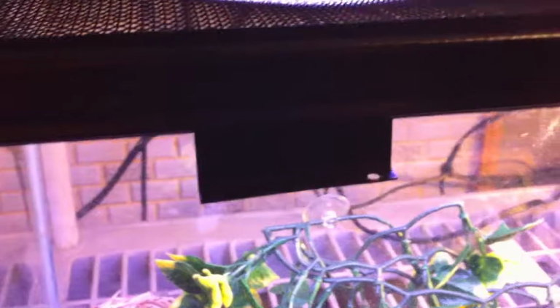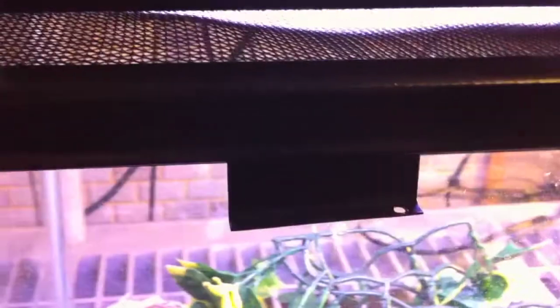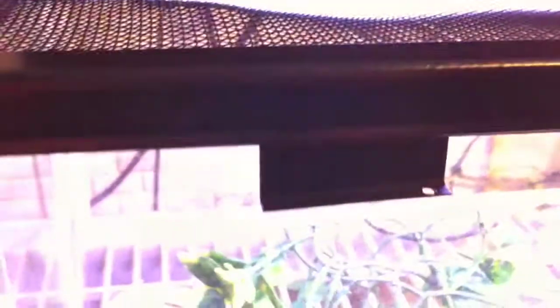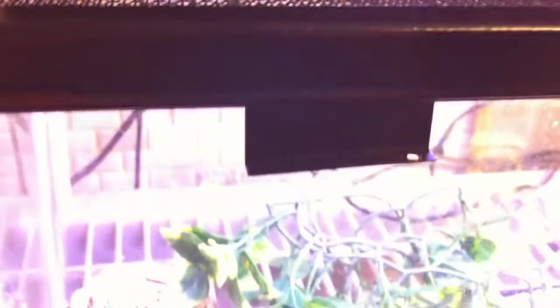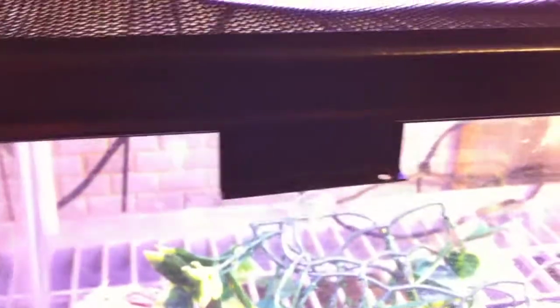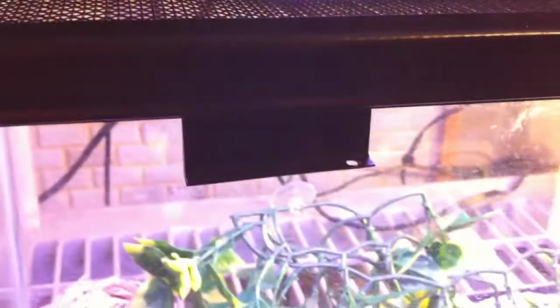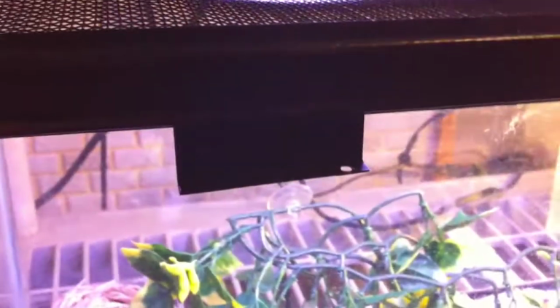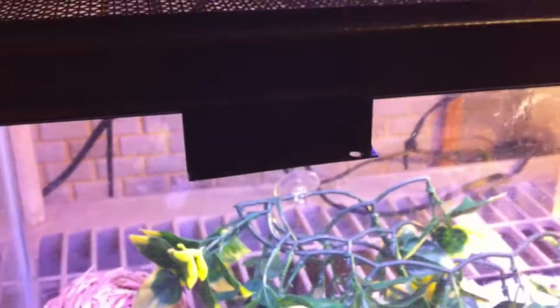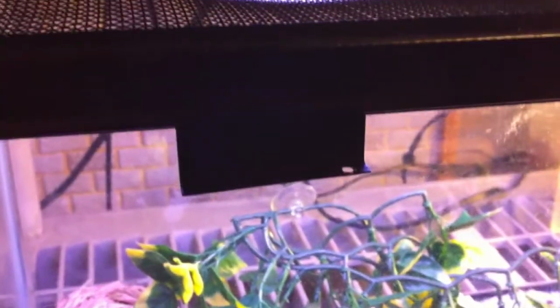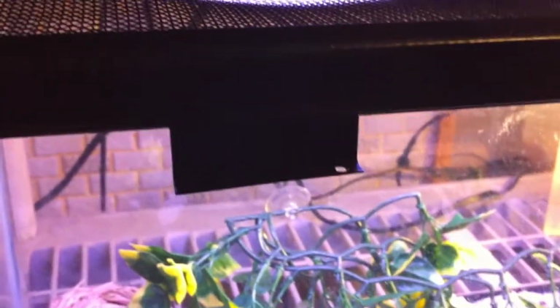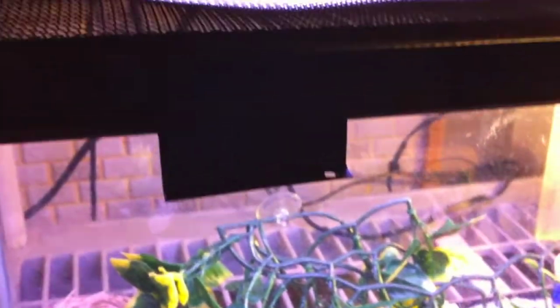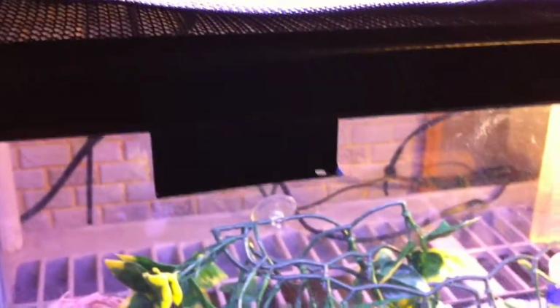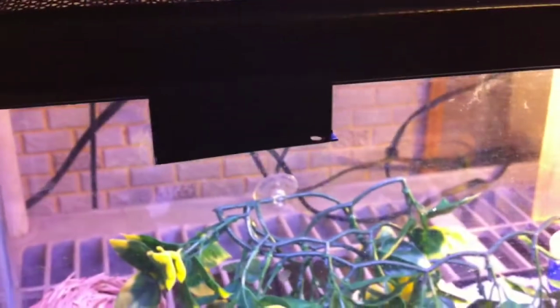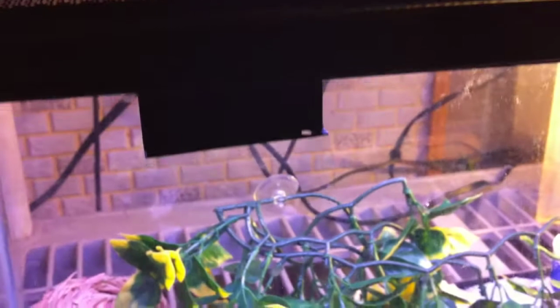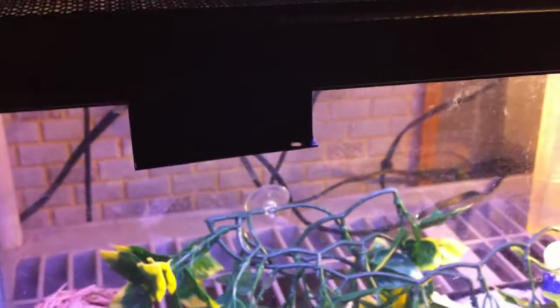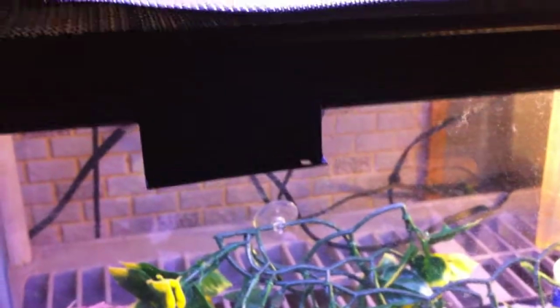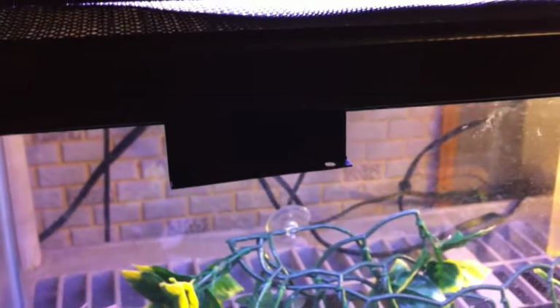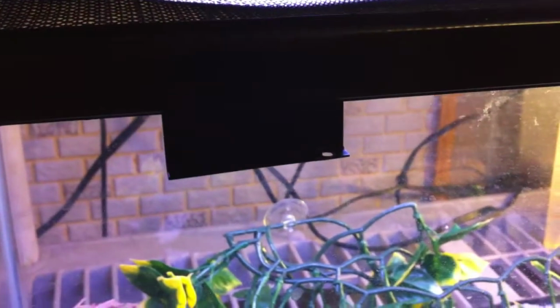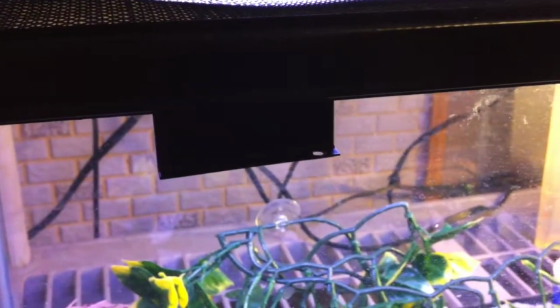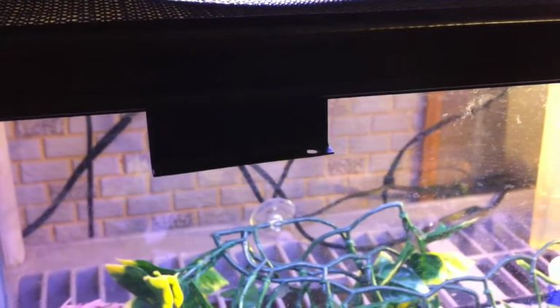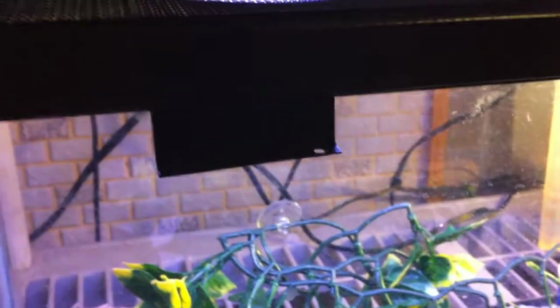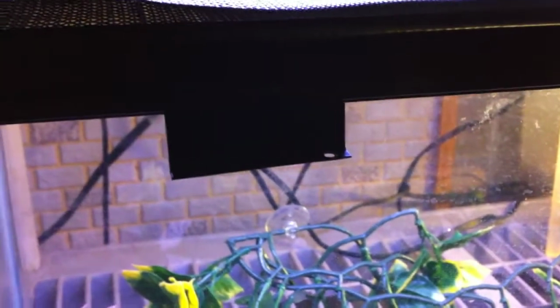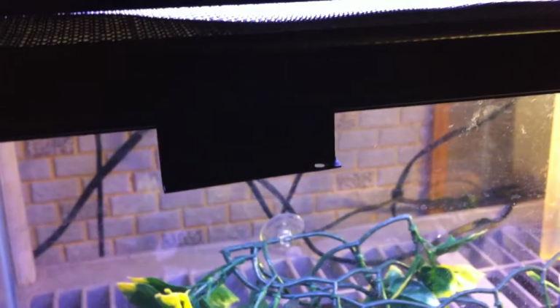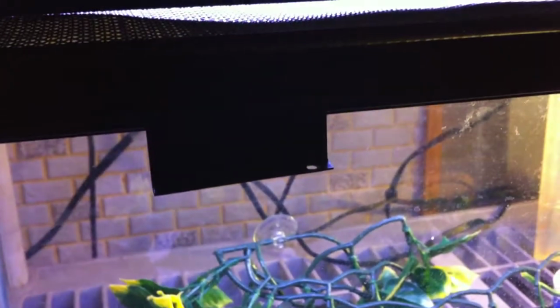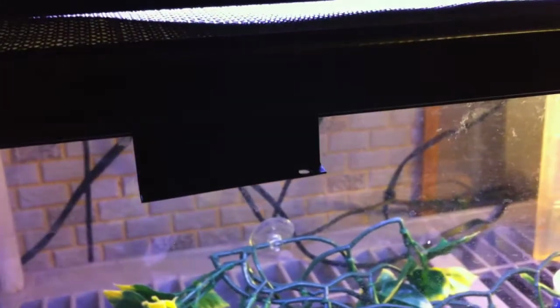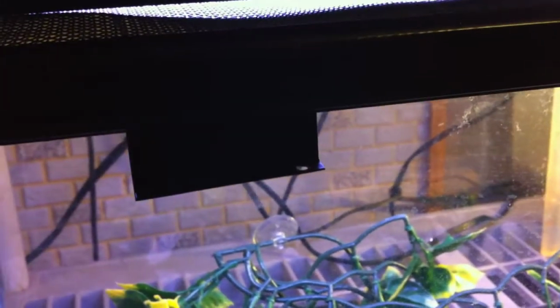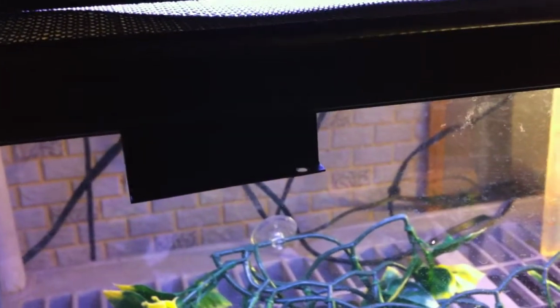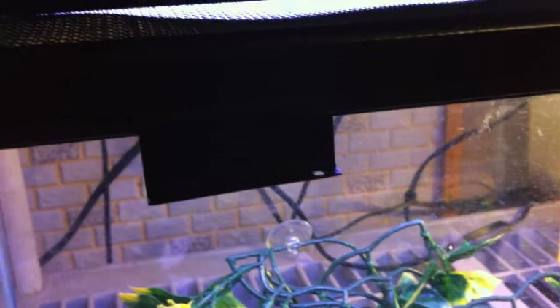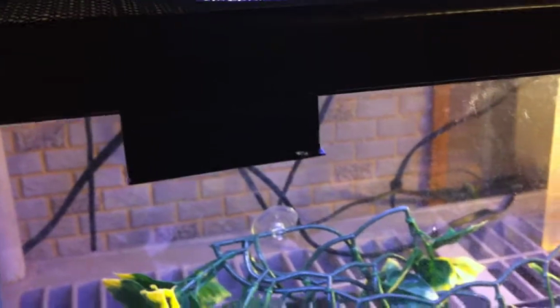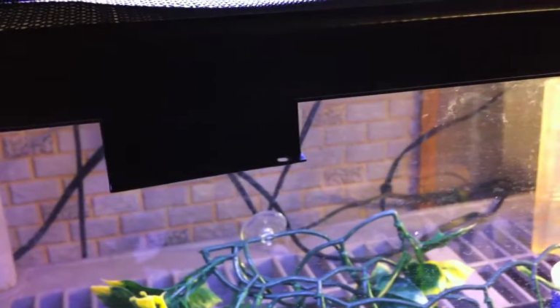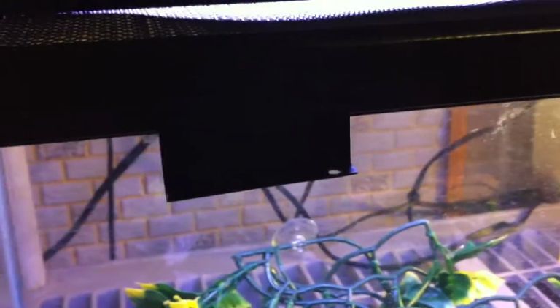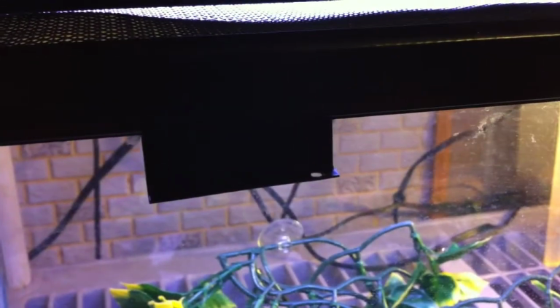It's AJ Unboxings, and today we have a Corn Snake cage update. I'm going to take him out of his cage so you can really see him, because in the last video you couldn't really see him at all.